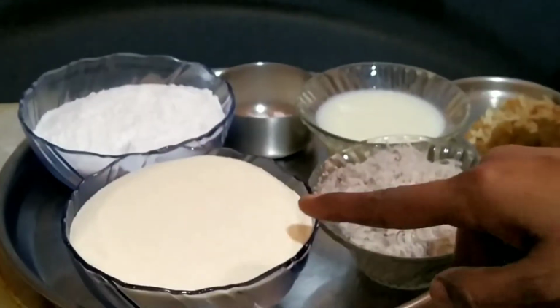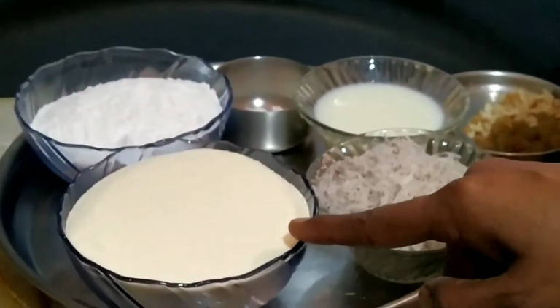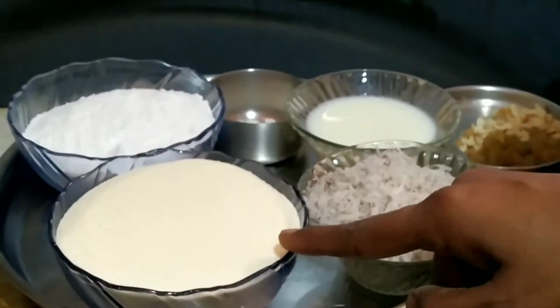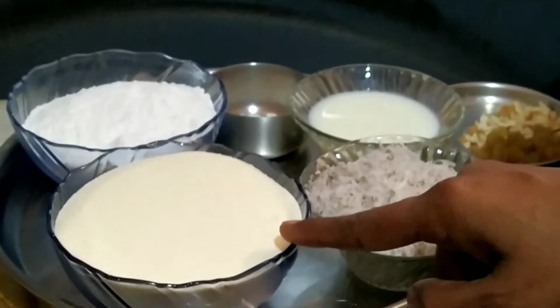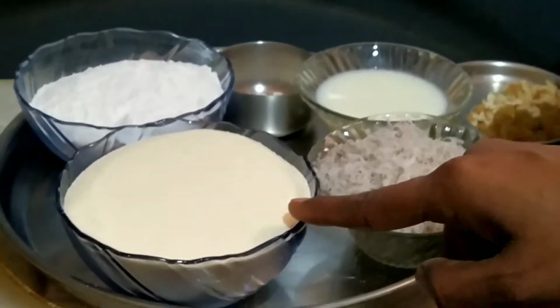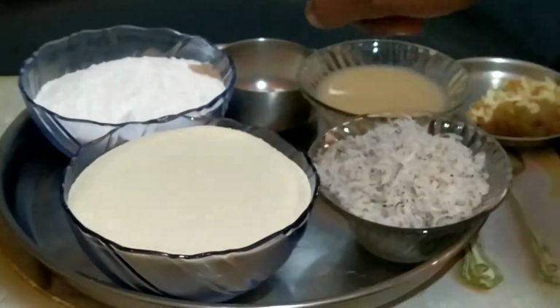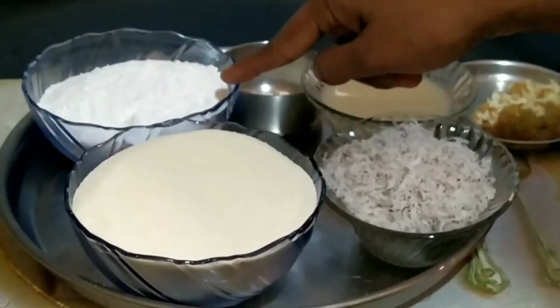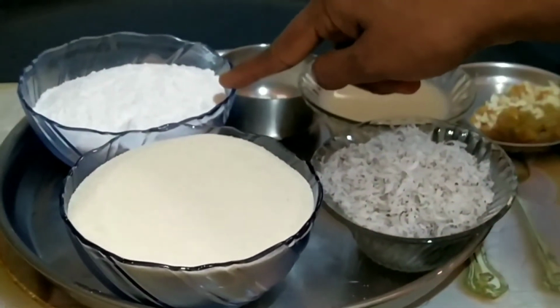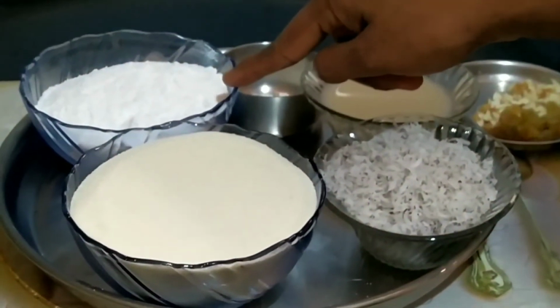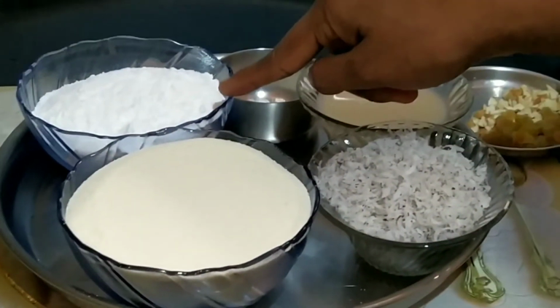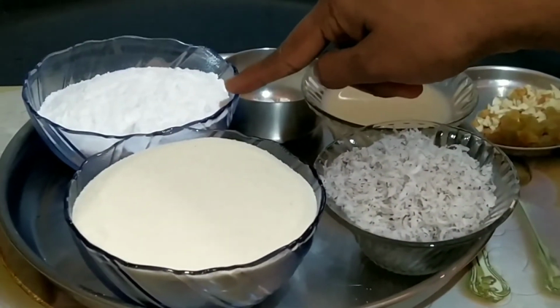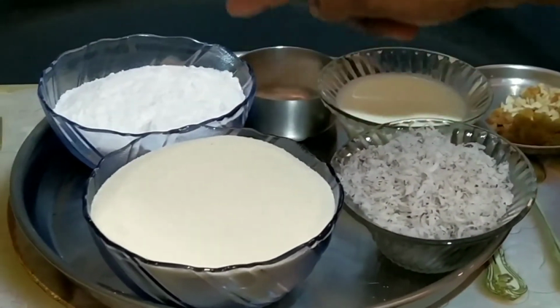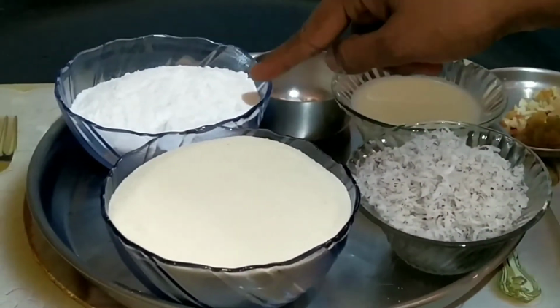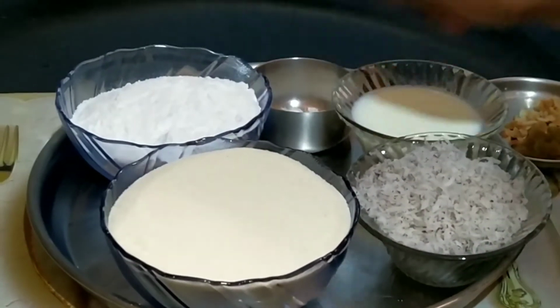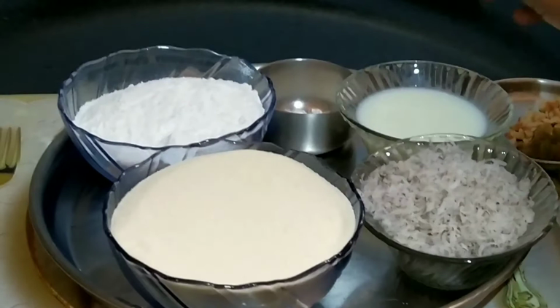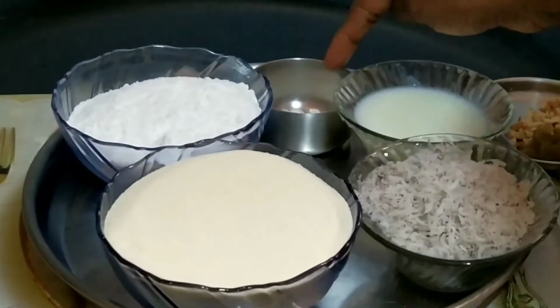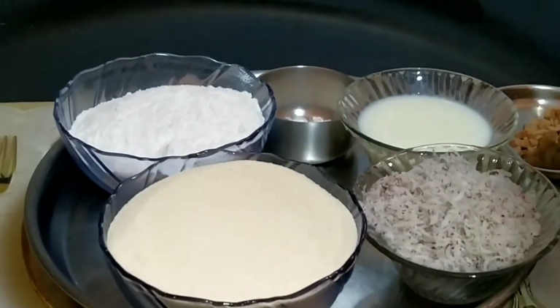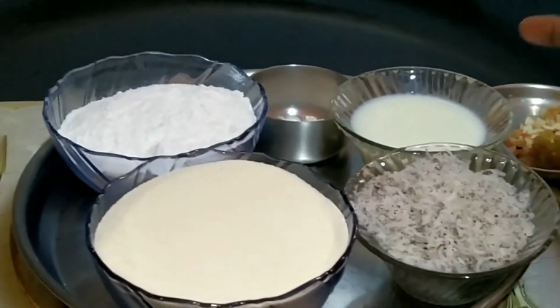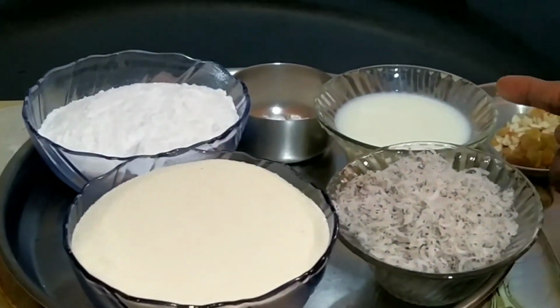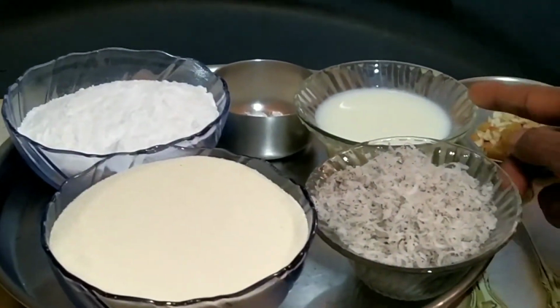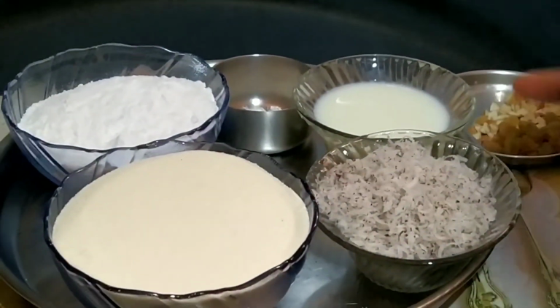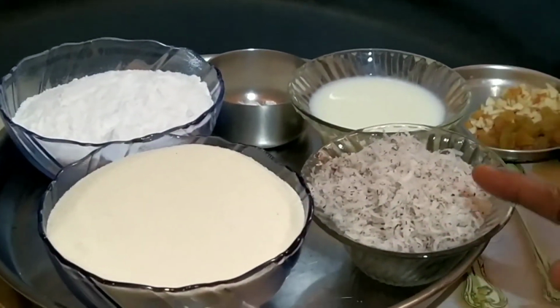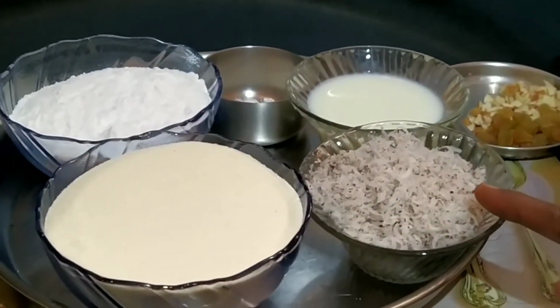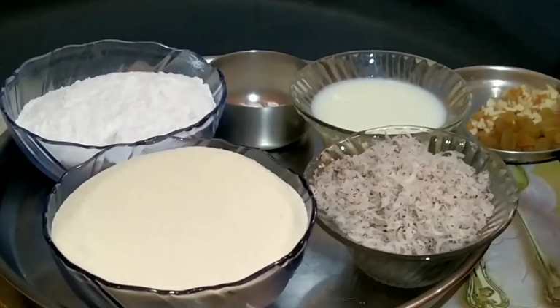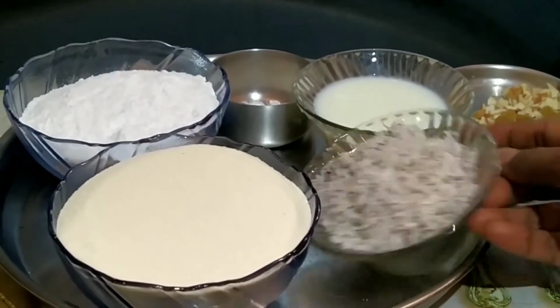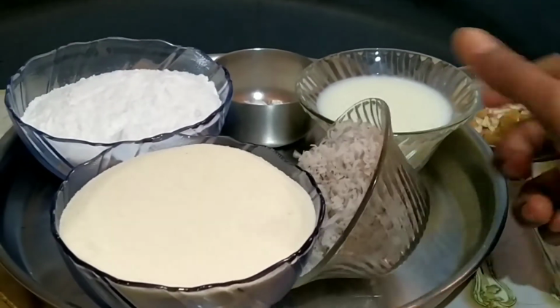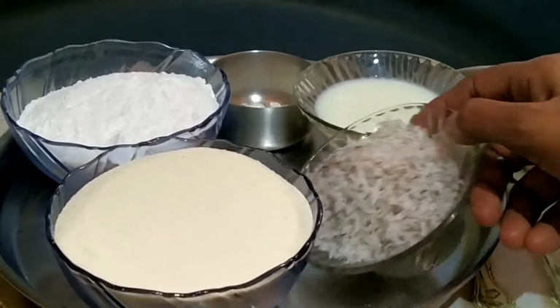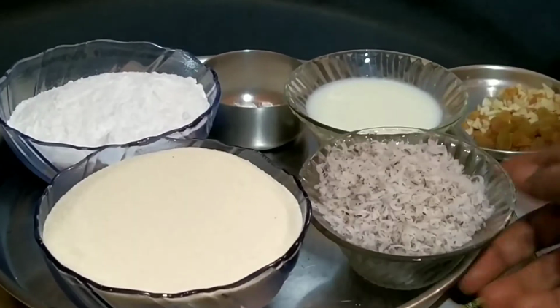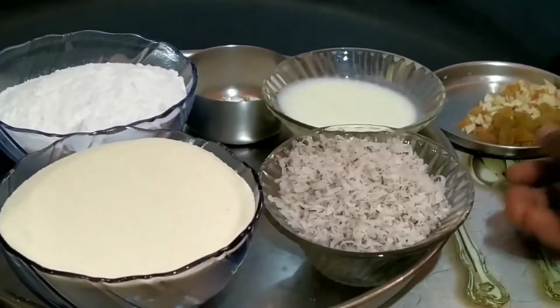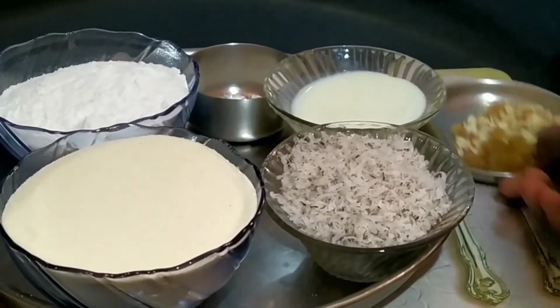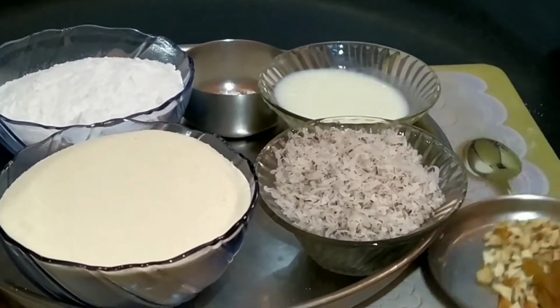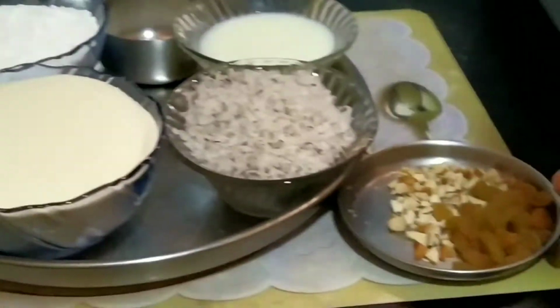For Rava Laddo, I have taken 1 bowl of Chiroti Rava, 3/4 cup of powder sugar, cardamom powder, little milk, and grated coconut 1 cup. Here I am using cashews and raisins.